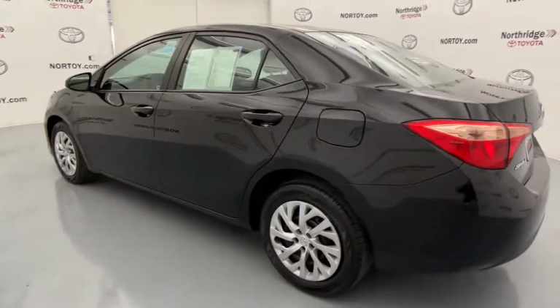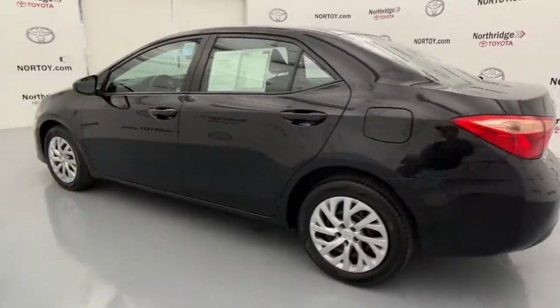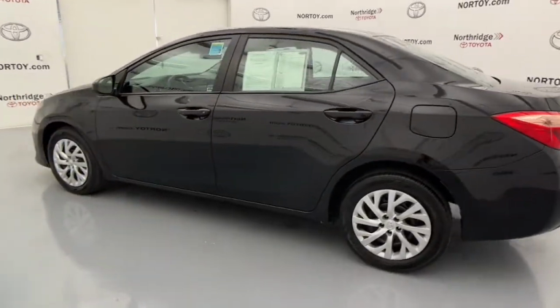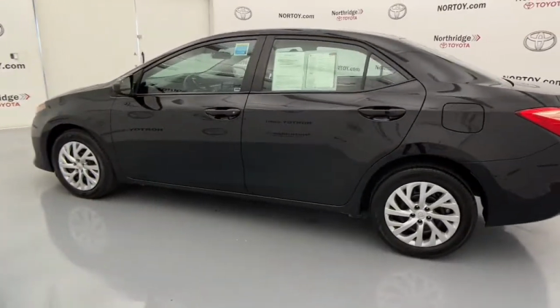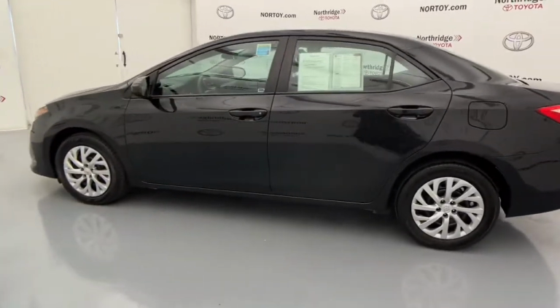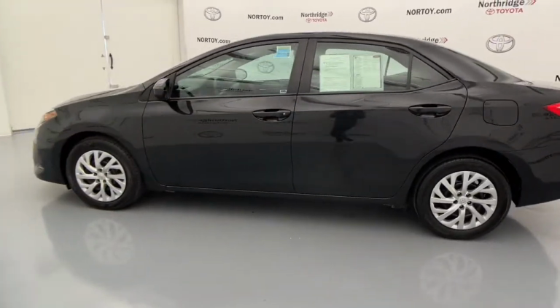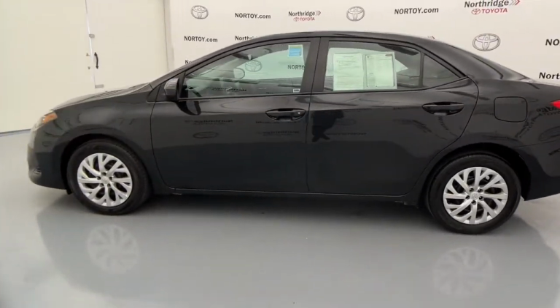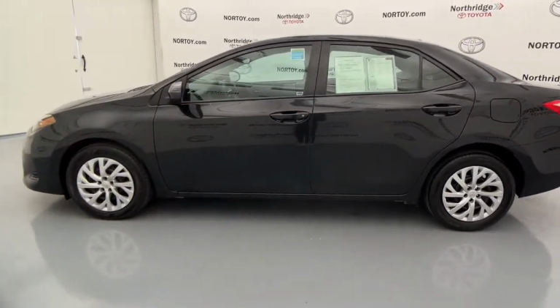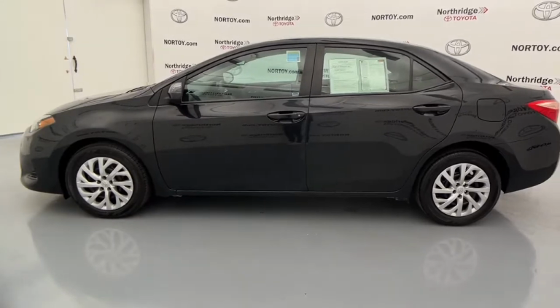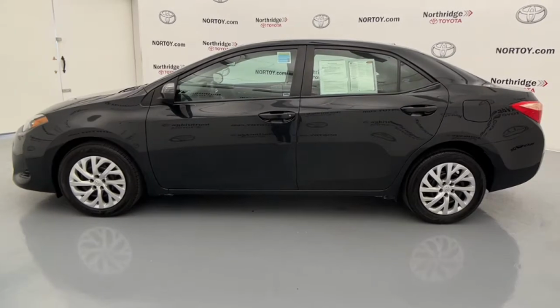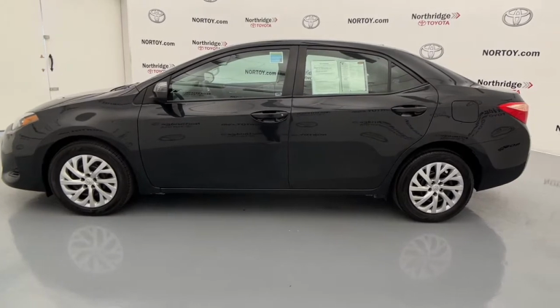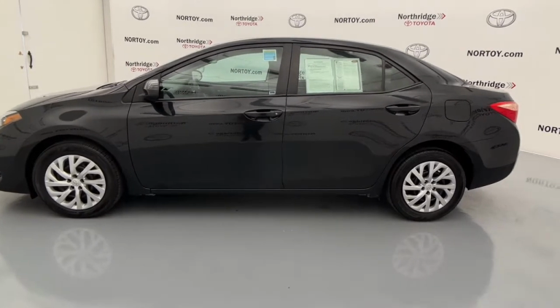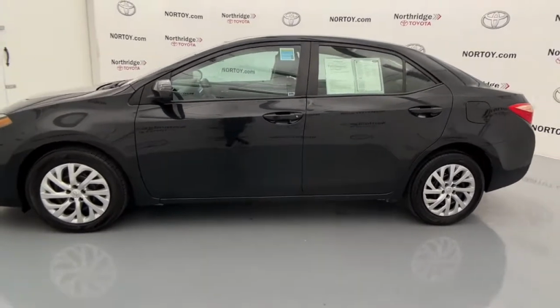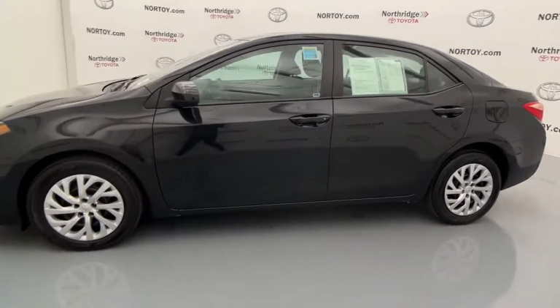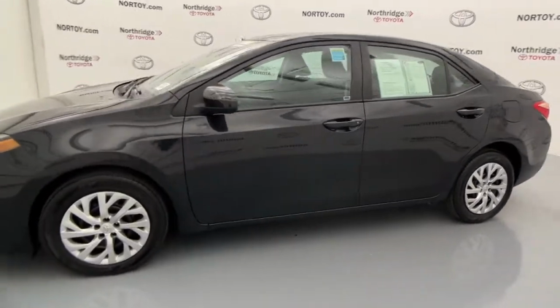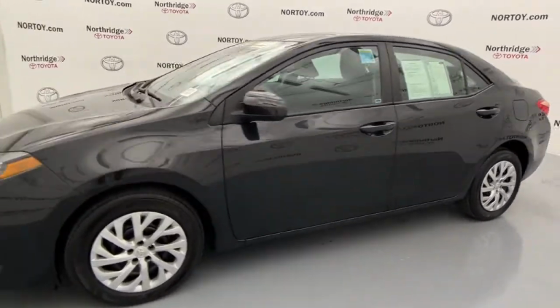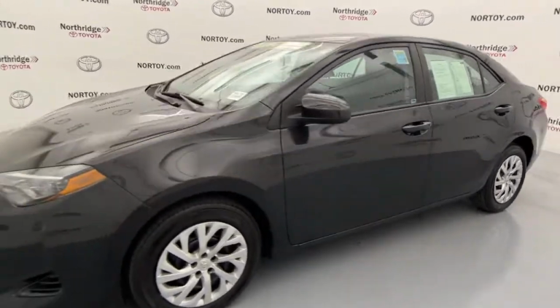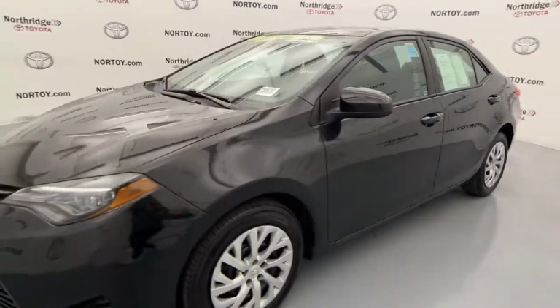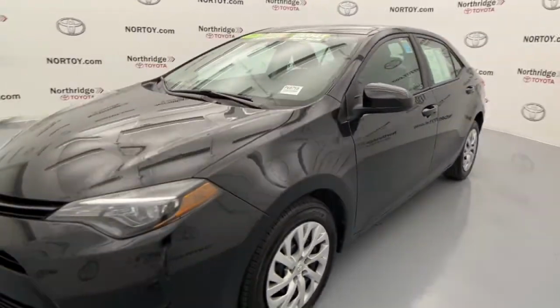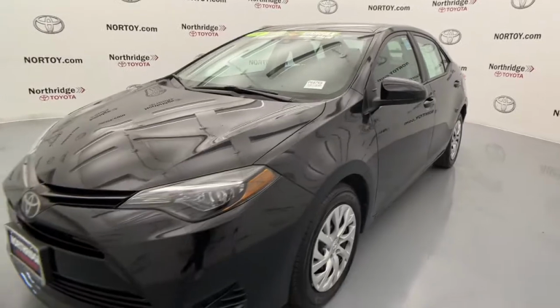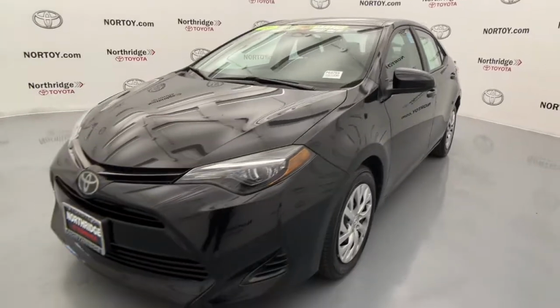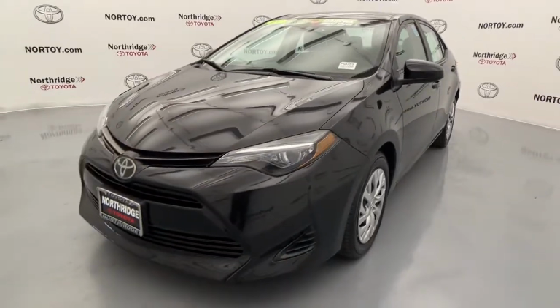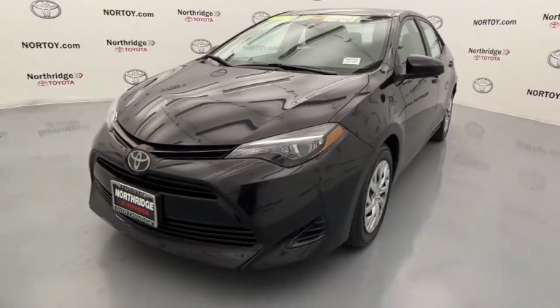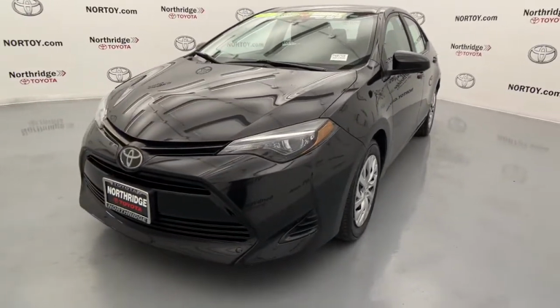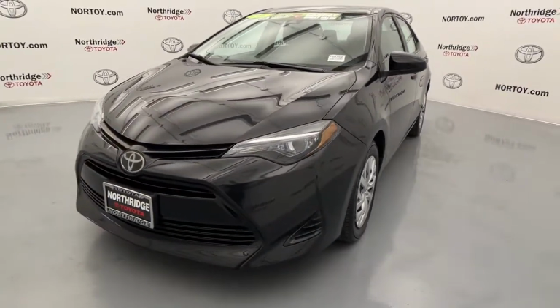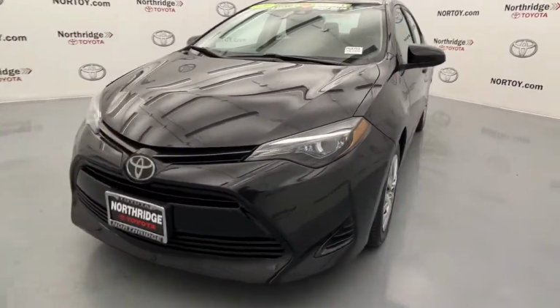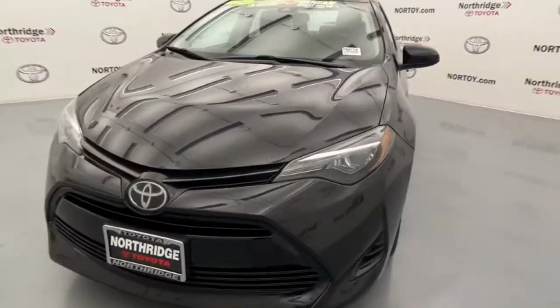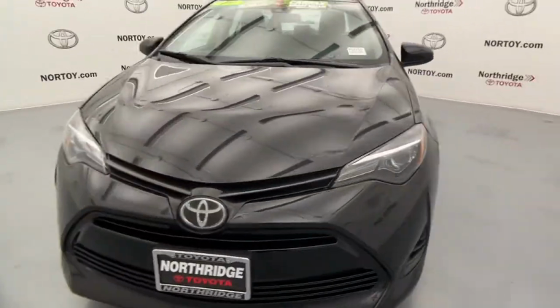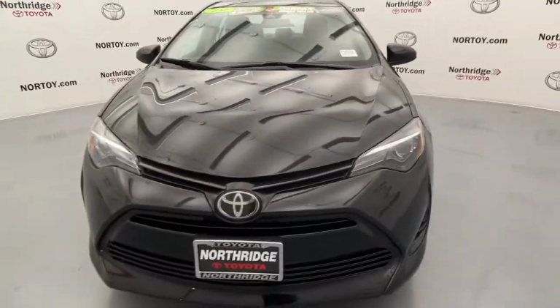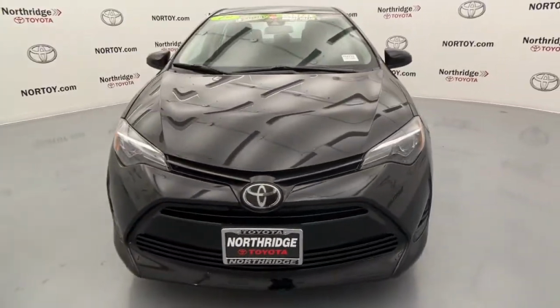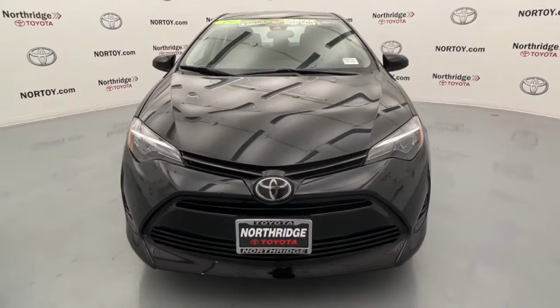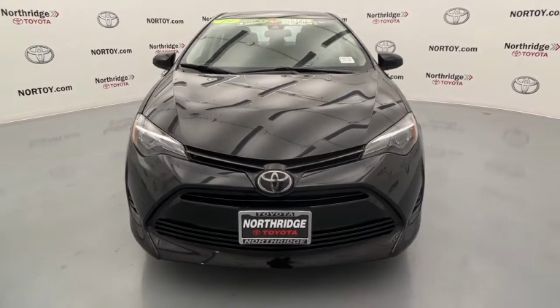These are just some of the great options this vehicle comes with: keyless entry, backup camera, electronic stability control, tire pressure monitoring system, trip computer, bucket seats, power windows, power steering.